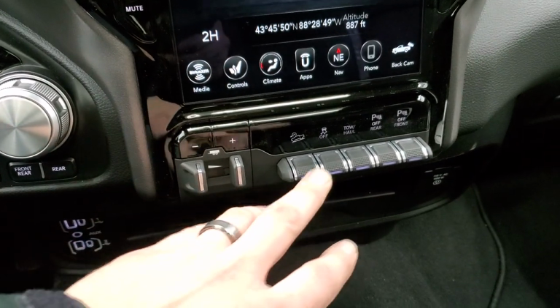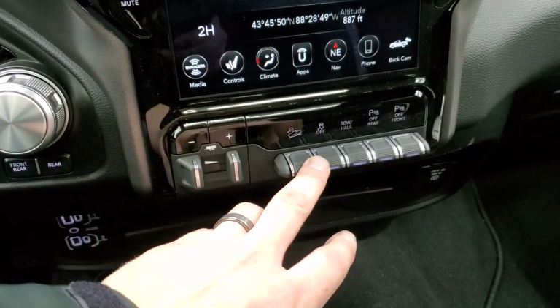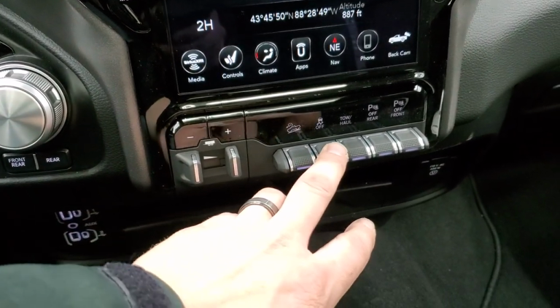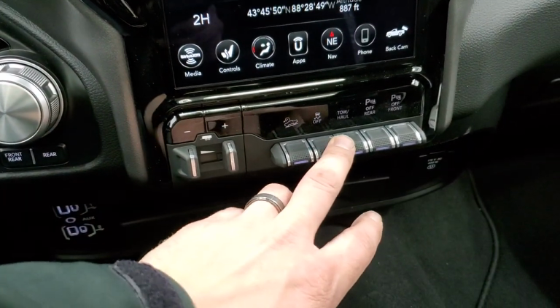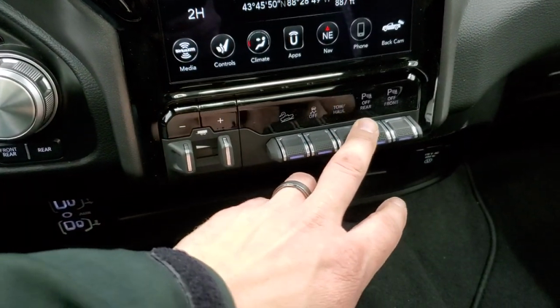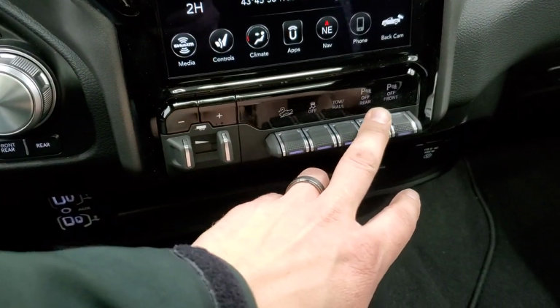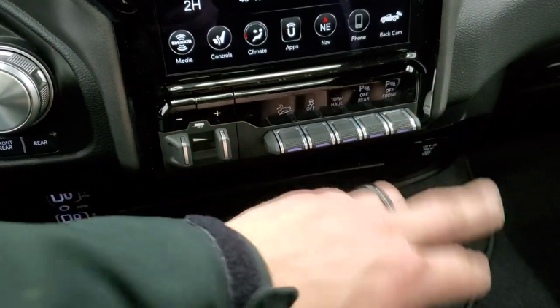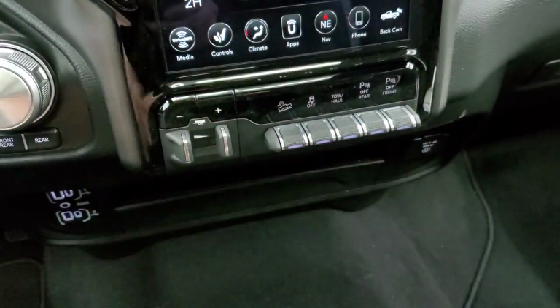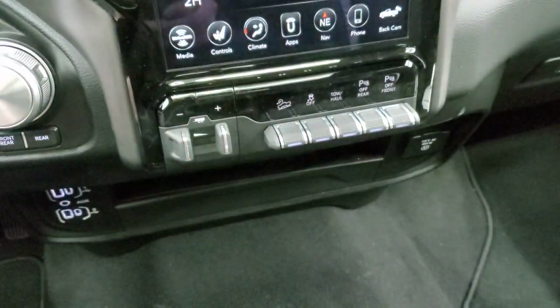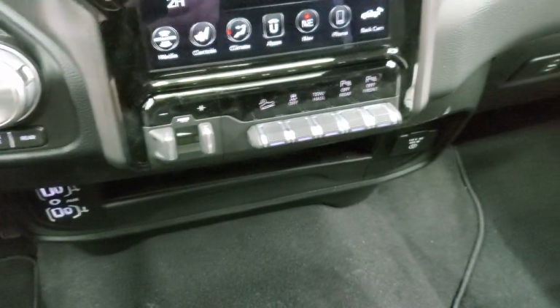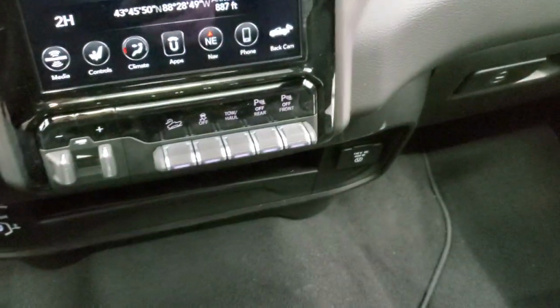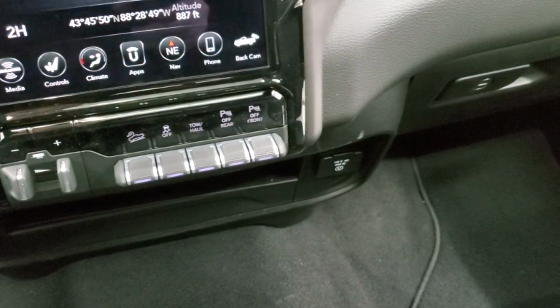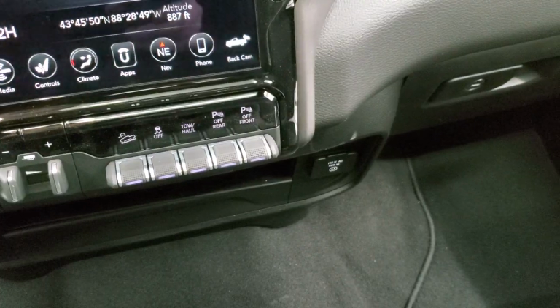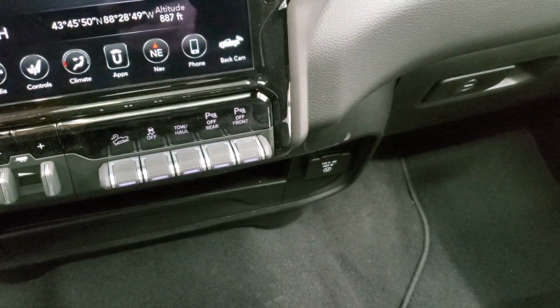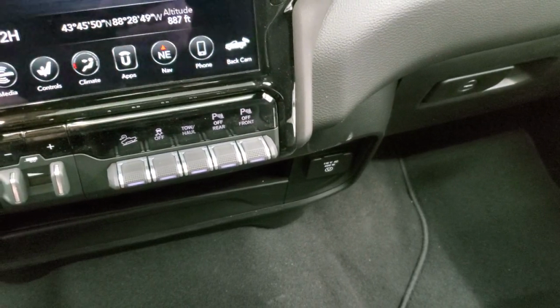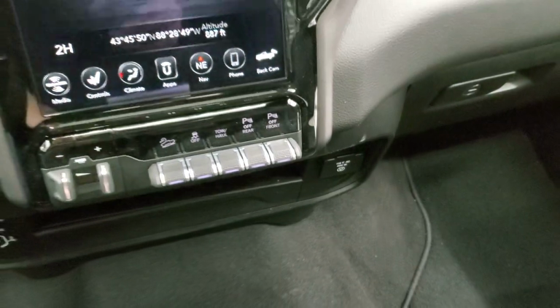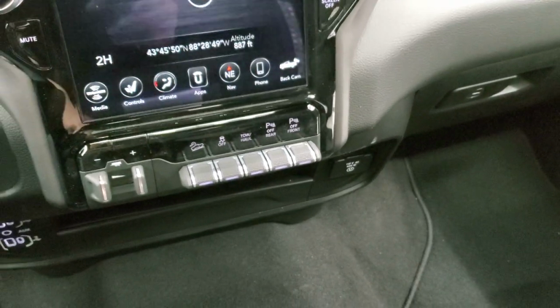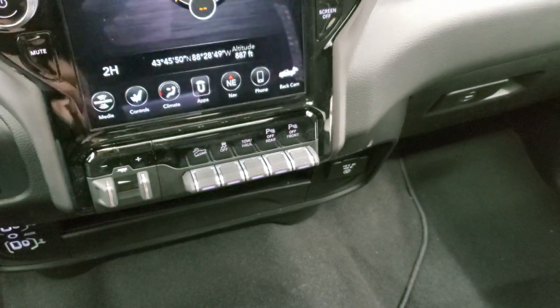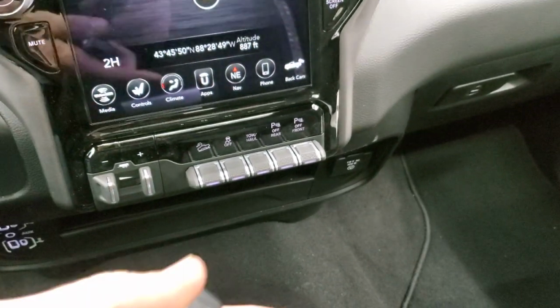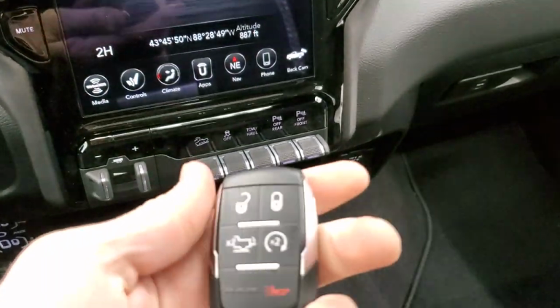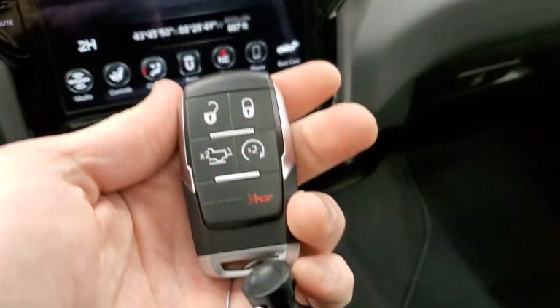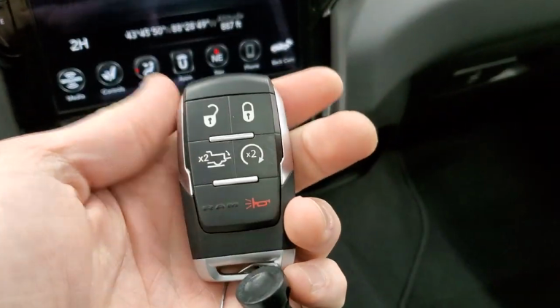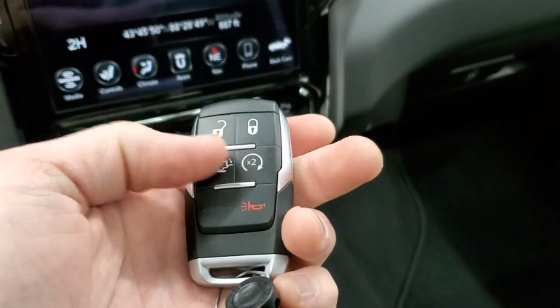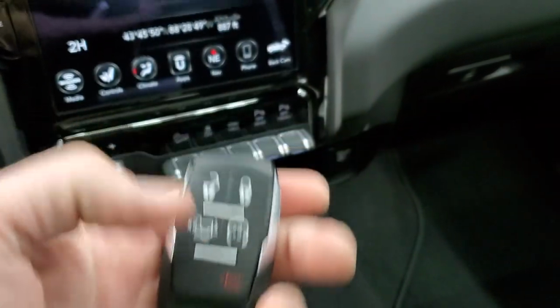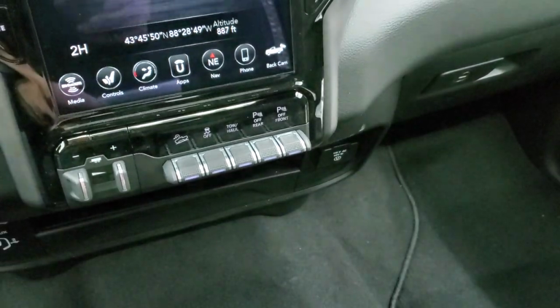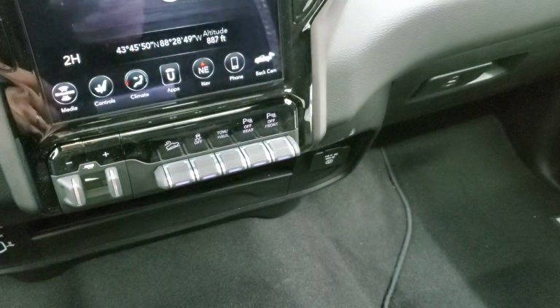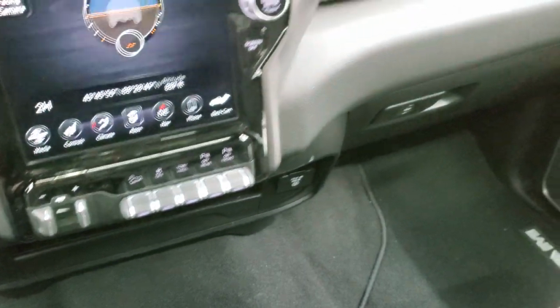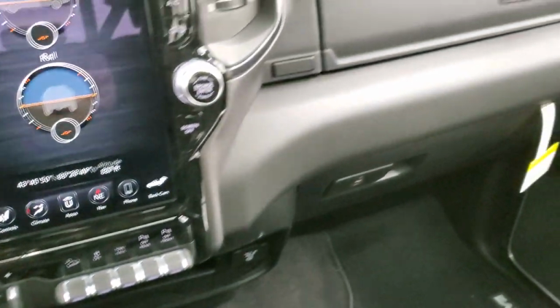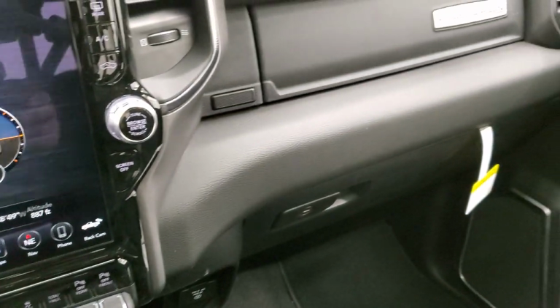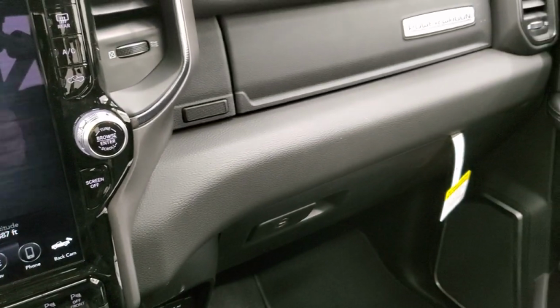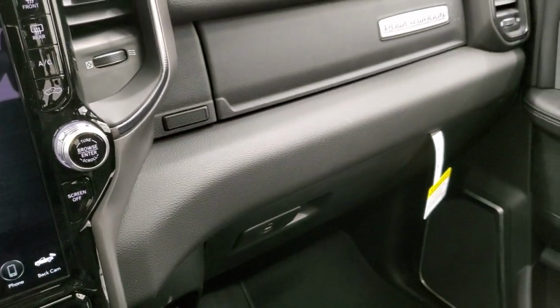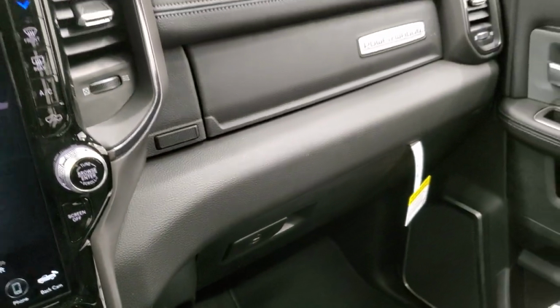You also get a factory brake controller, downhill assist control, stability control, tow/haul mode, front and rear parking sensors, a 115-volt 400-watt plug-in, and a key fob with remote start, power drop-down tailgate, and dual glove boxes.